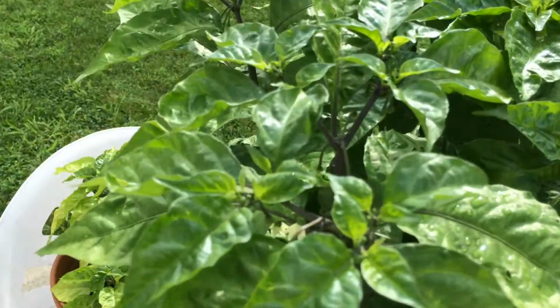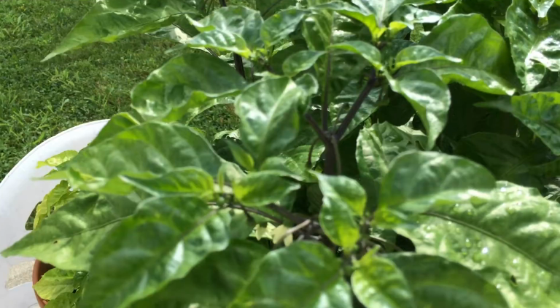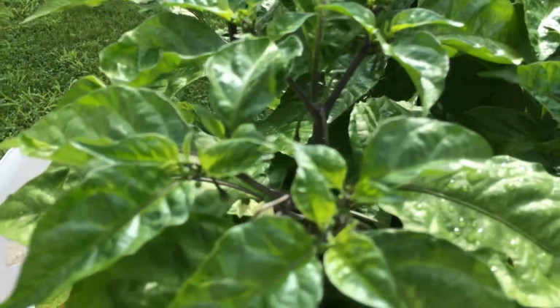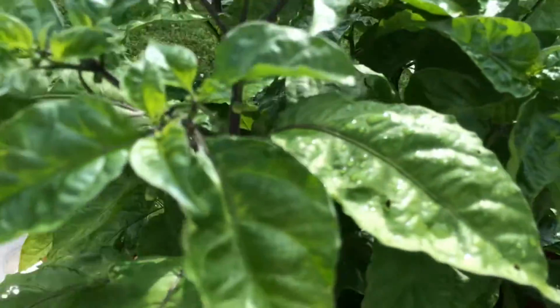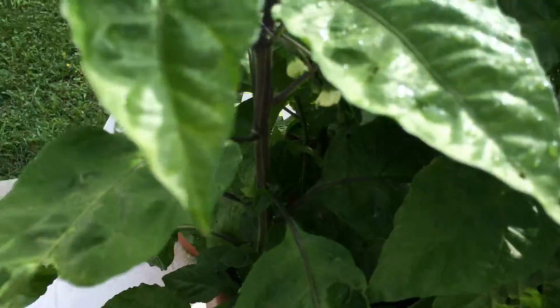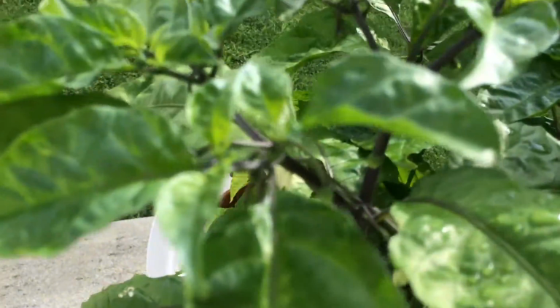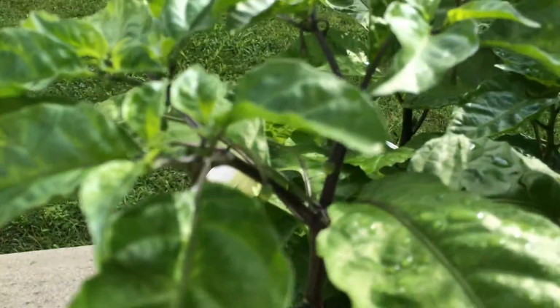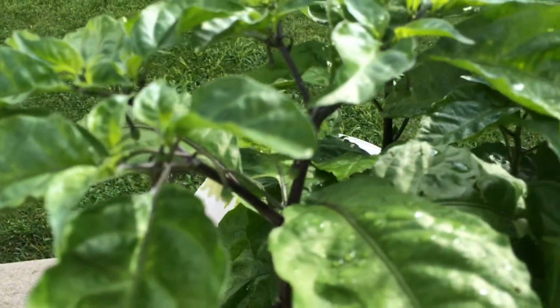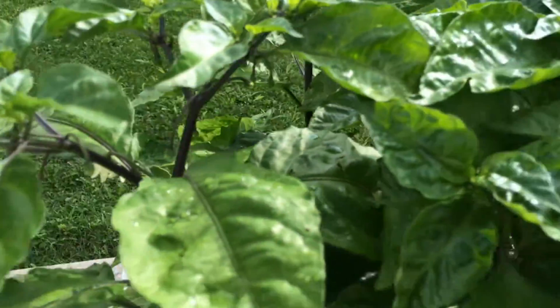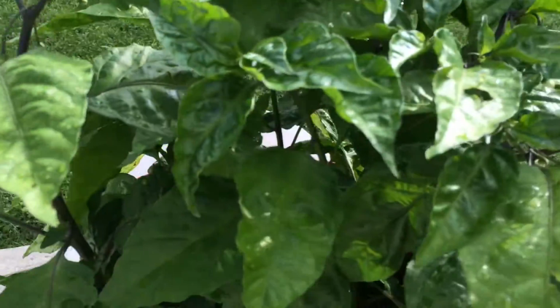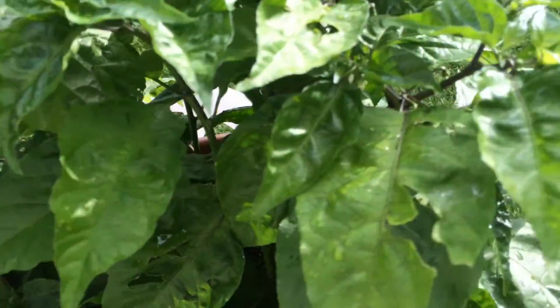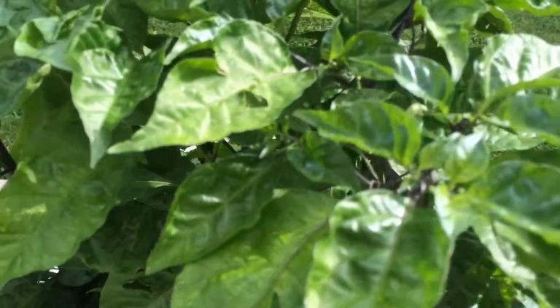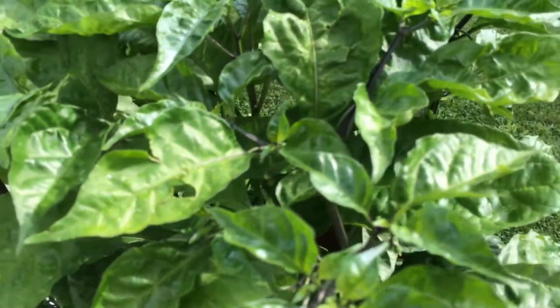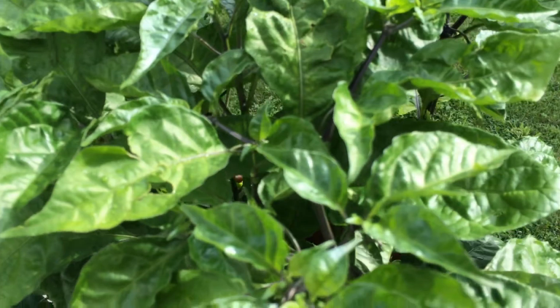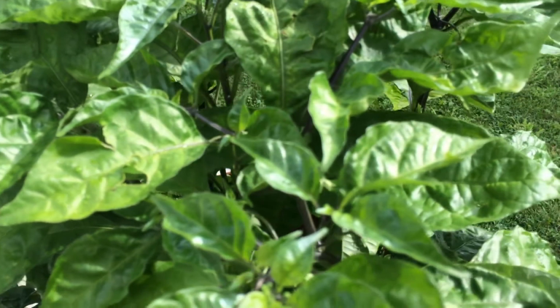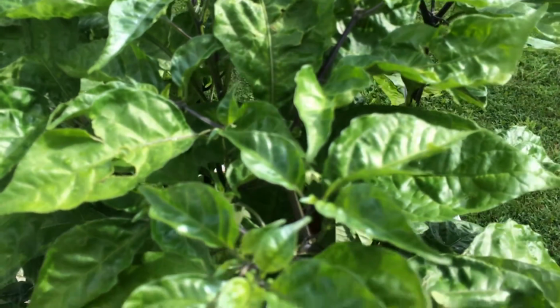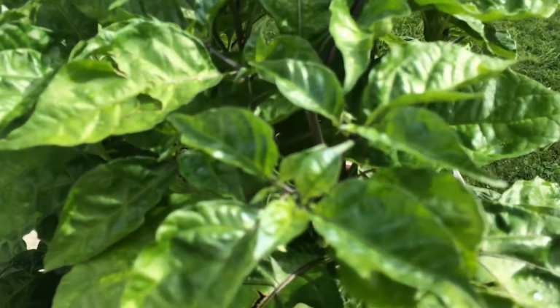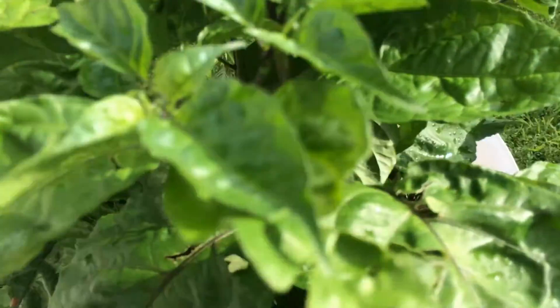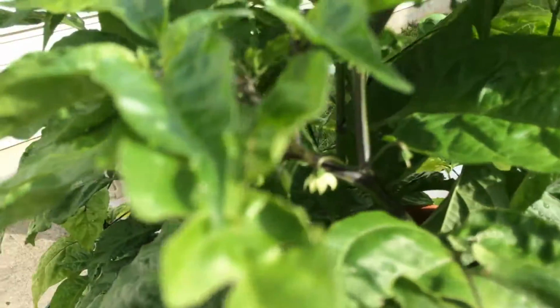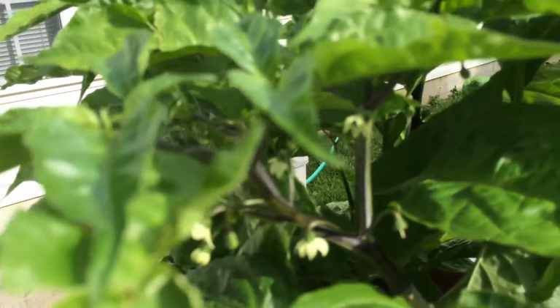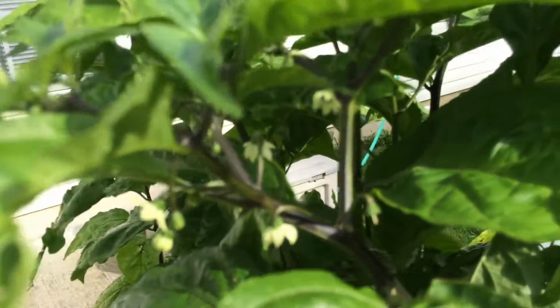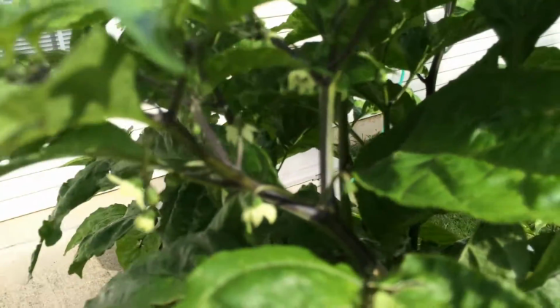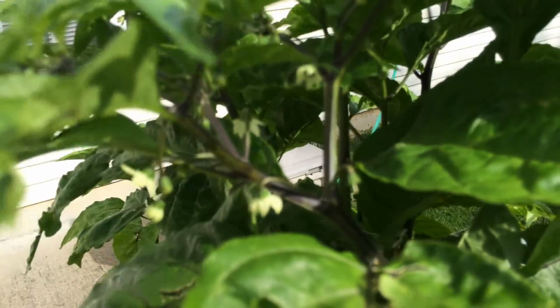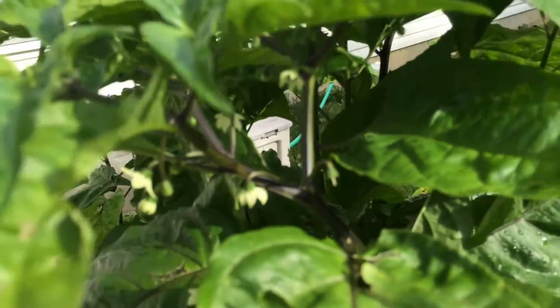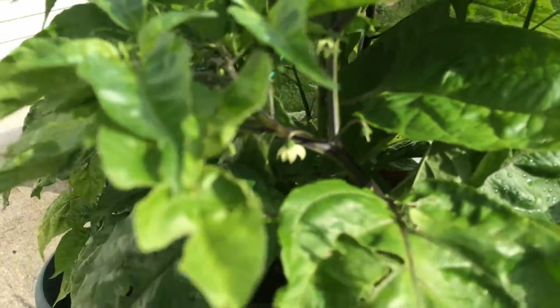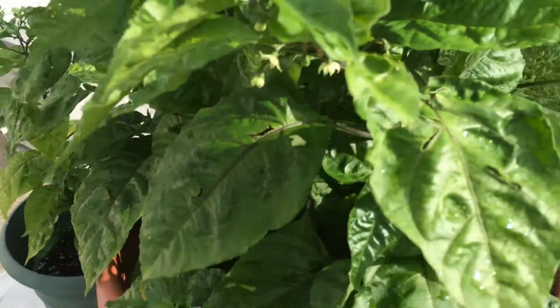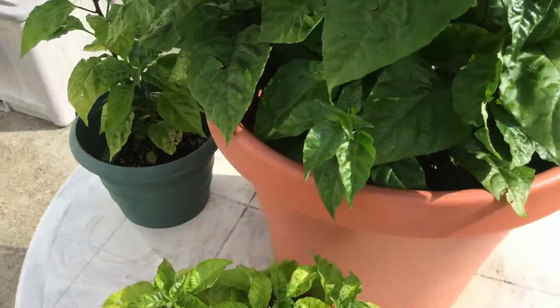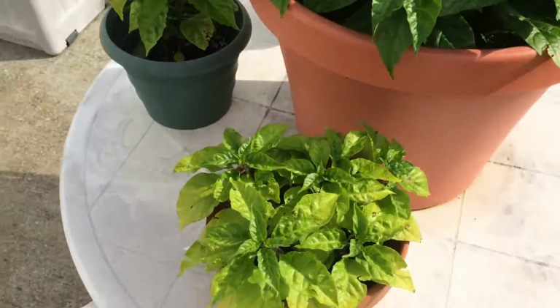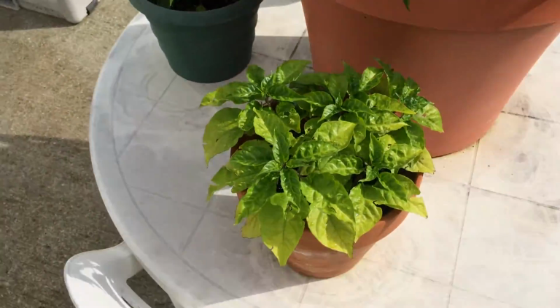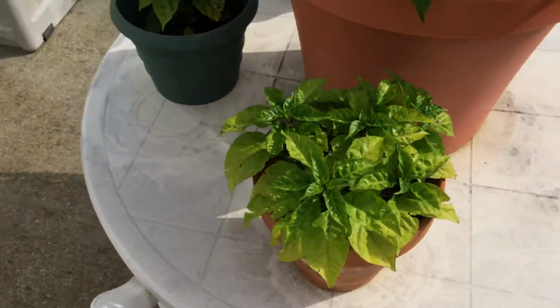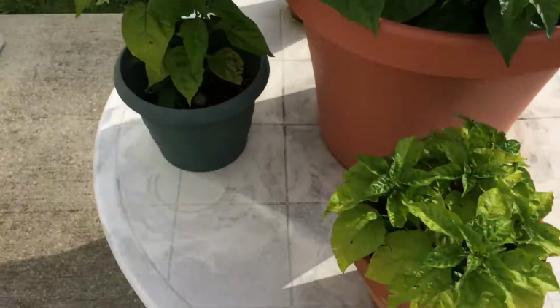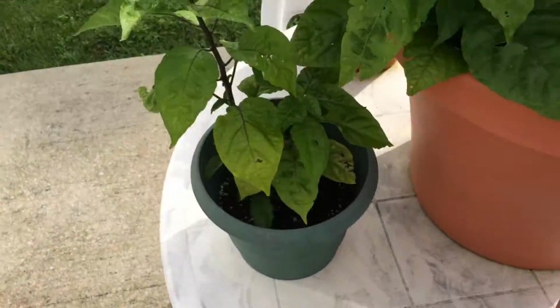This one's just bursting with pods. I'm really excited to hopefully have a good yield of Carolina Reapers this year.